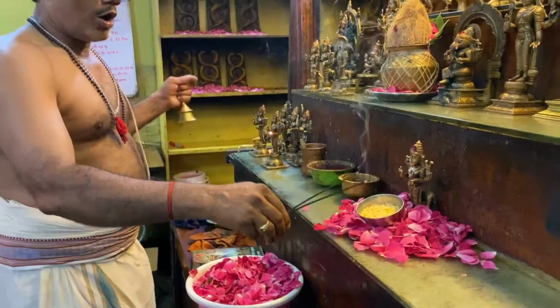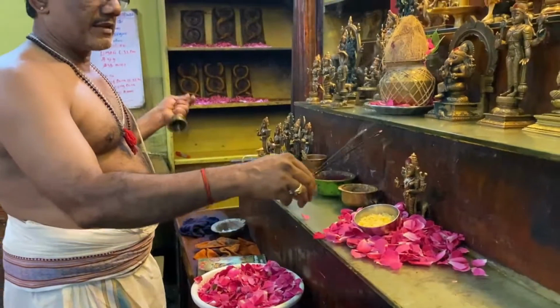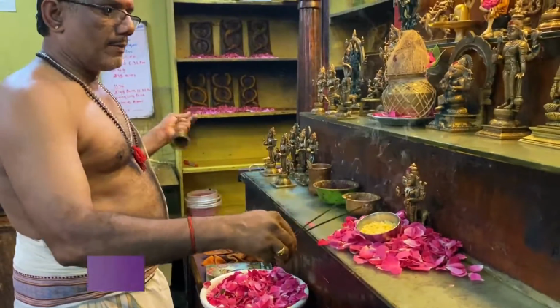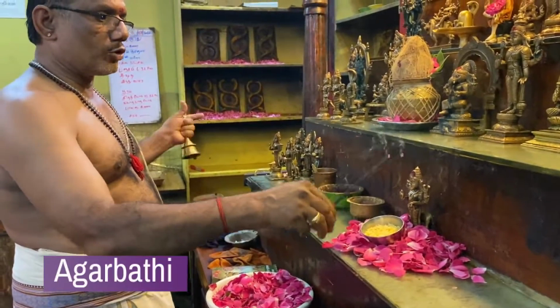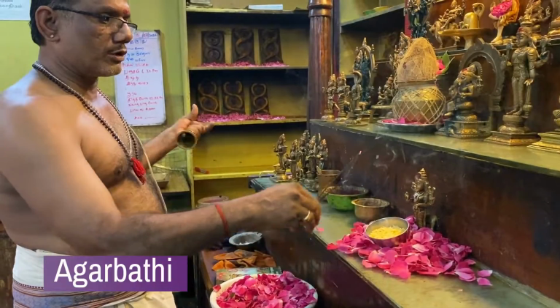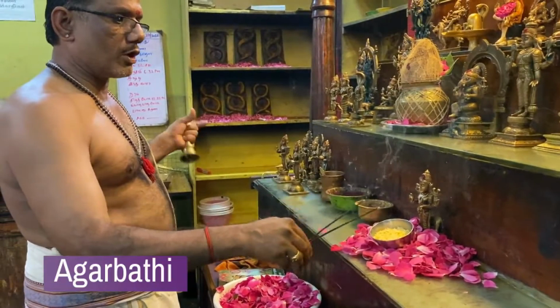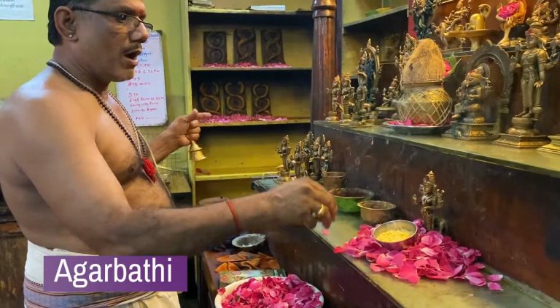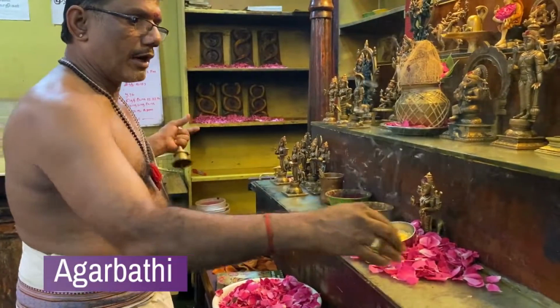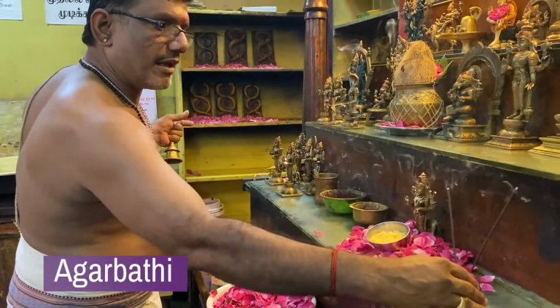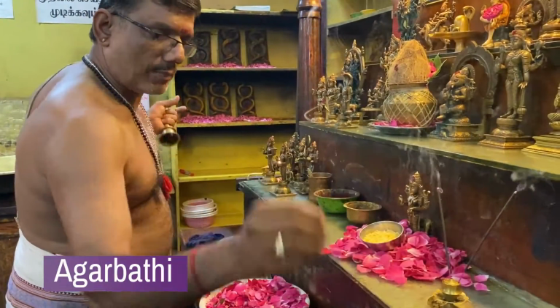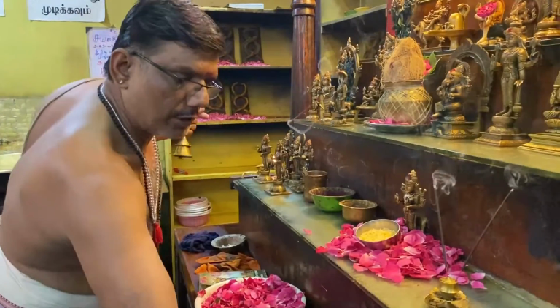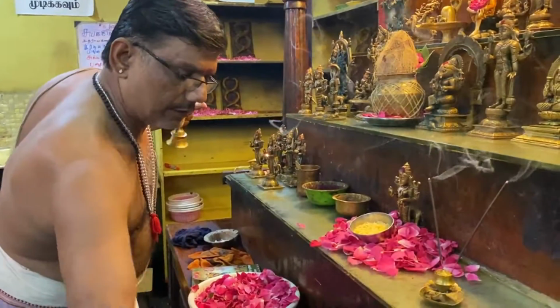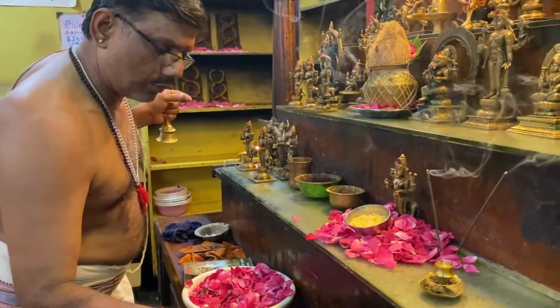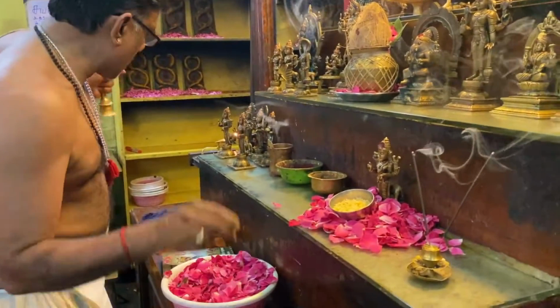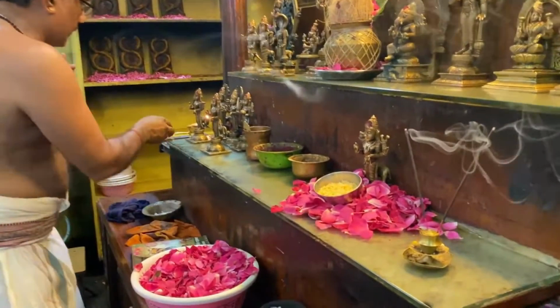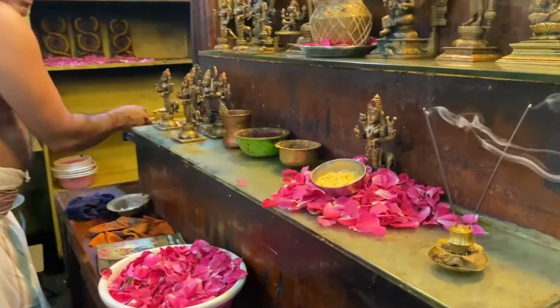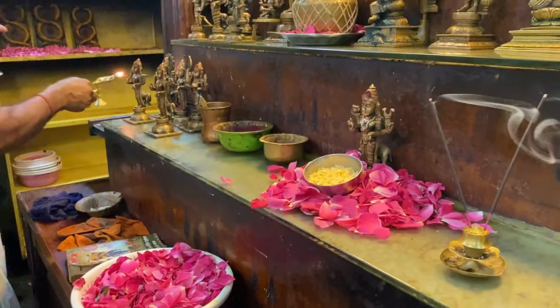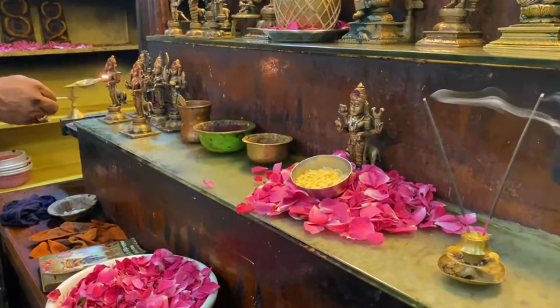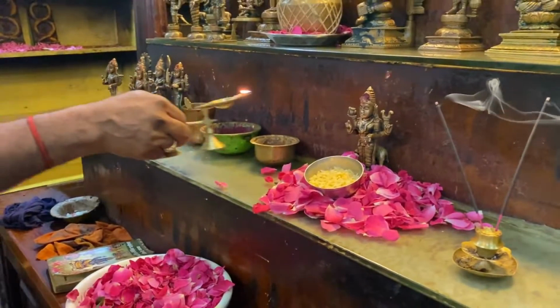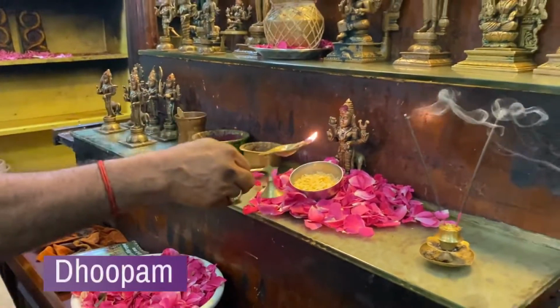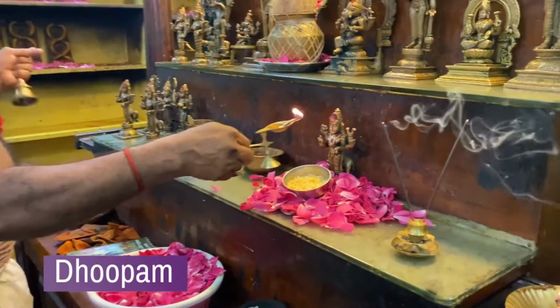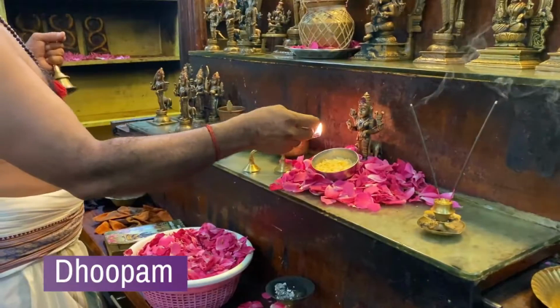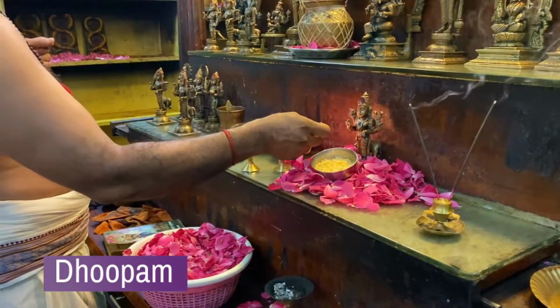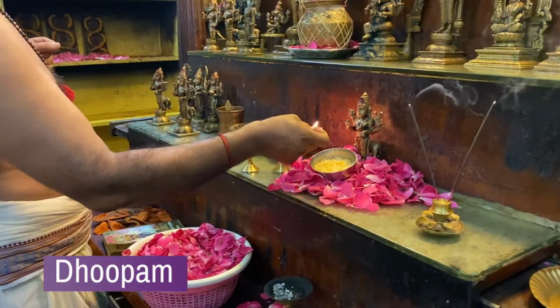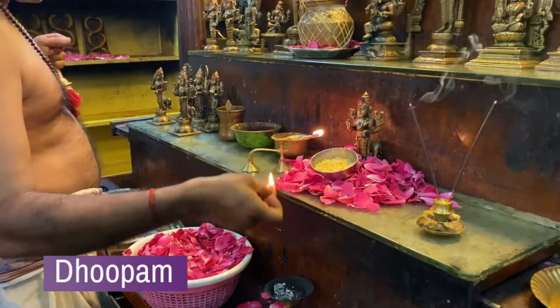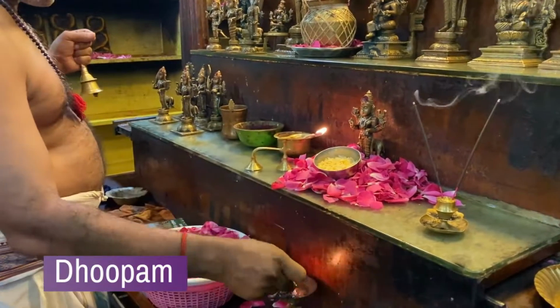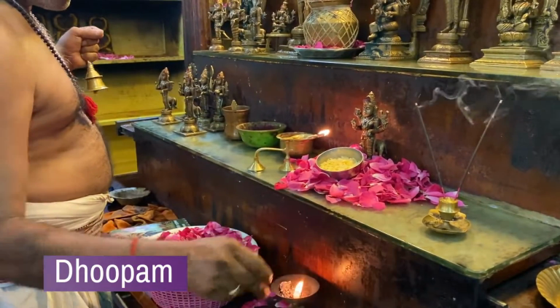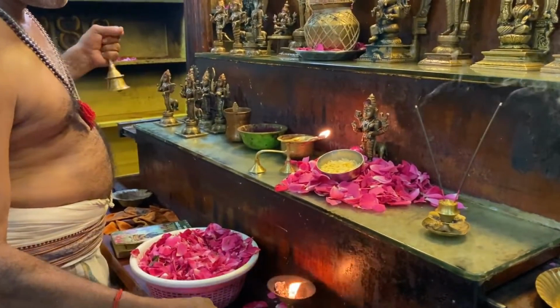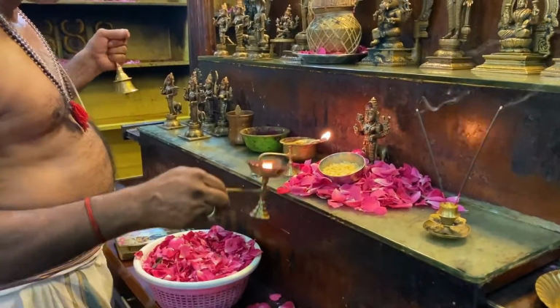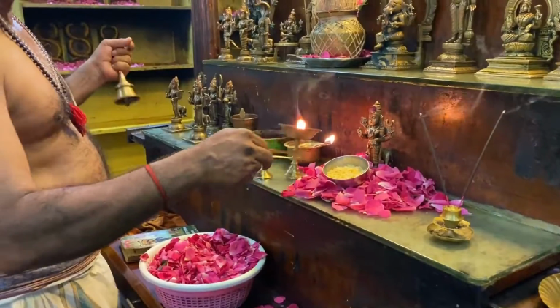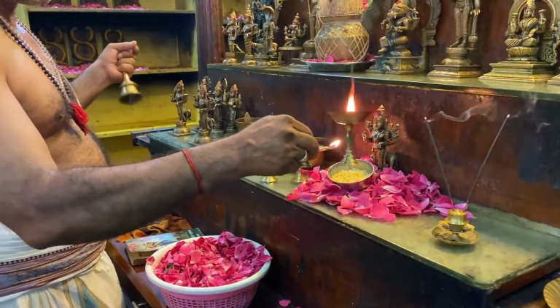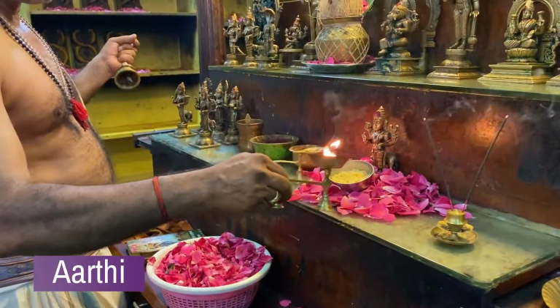Then we show the agarvati, the dhupam, lamp, and the dhipam, and offer the puja sadam to the guru as Naivethyam. At the end of the puja, we light camphor and show the arati.